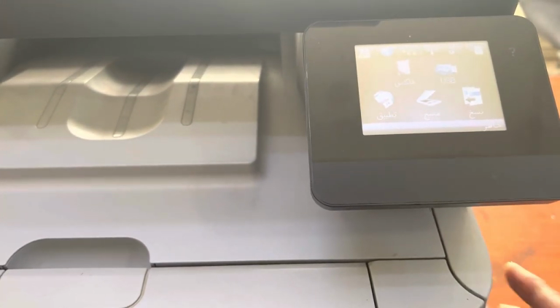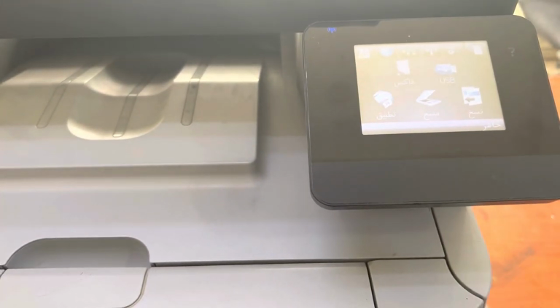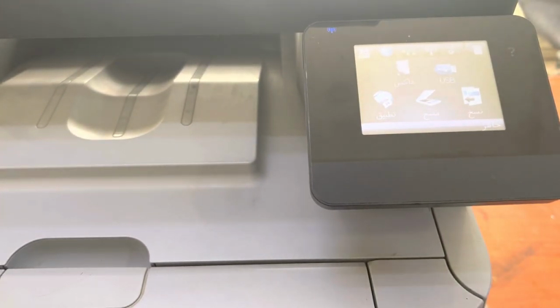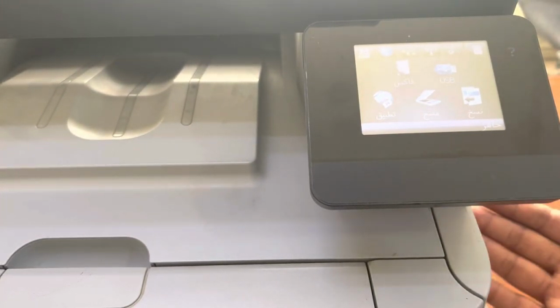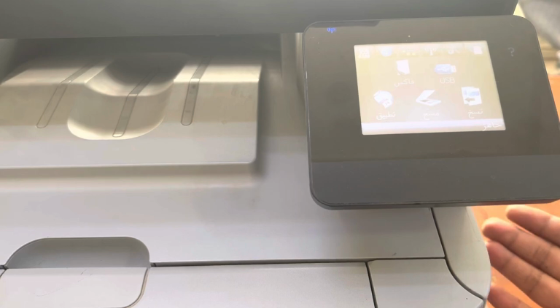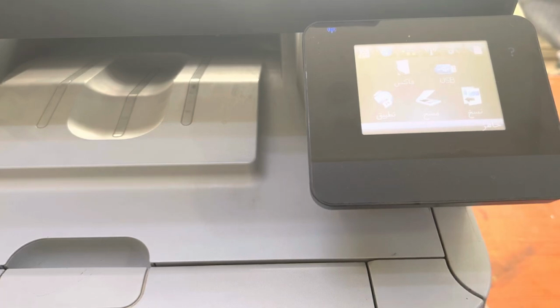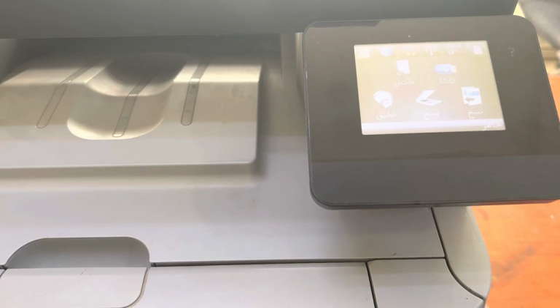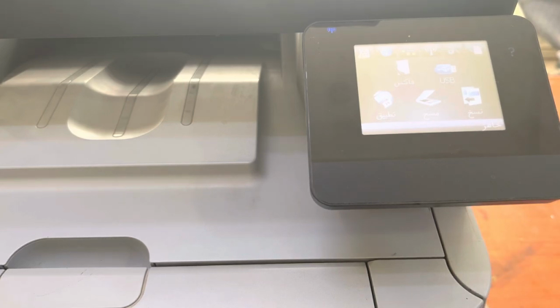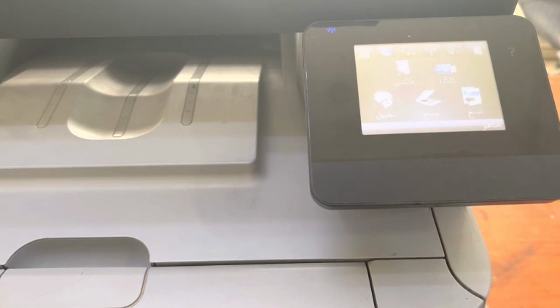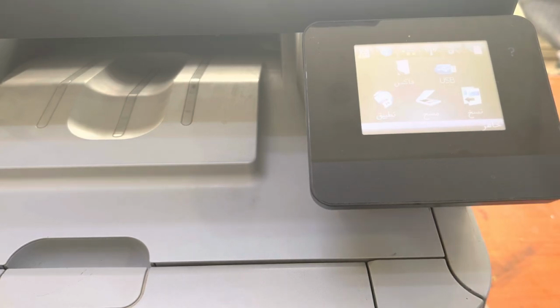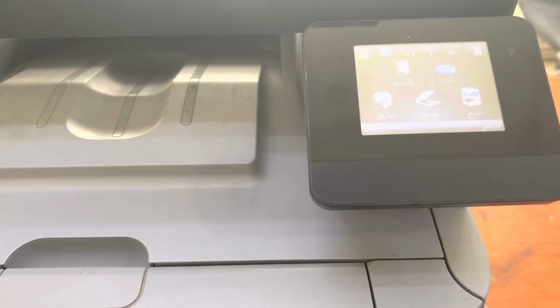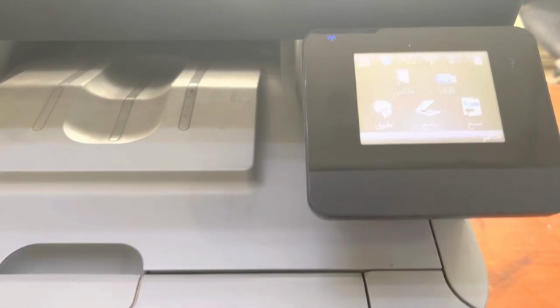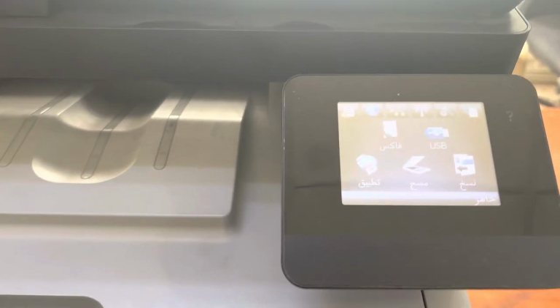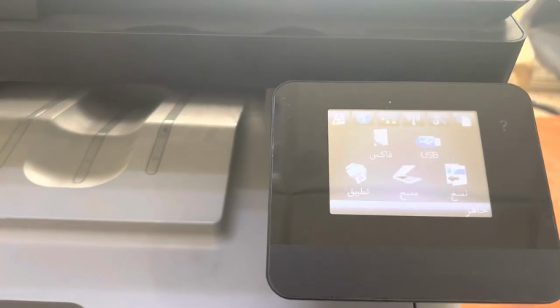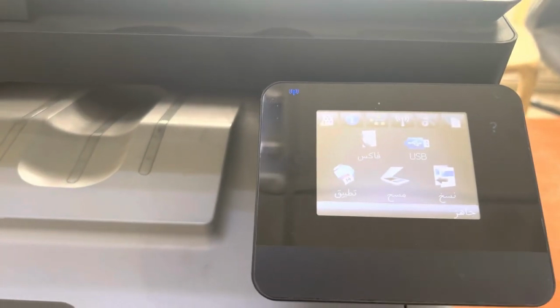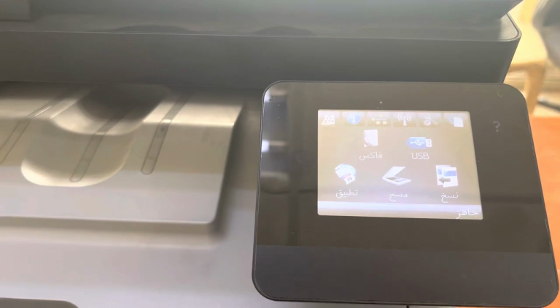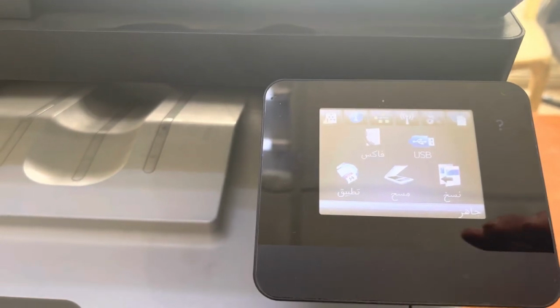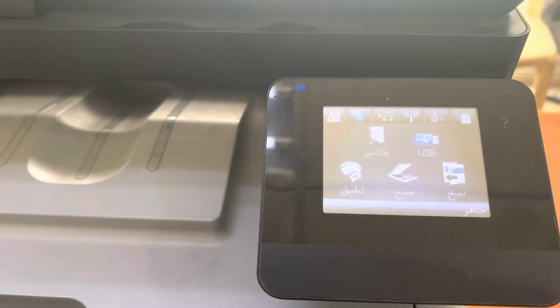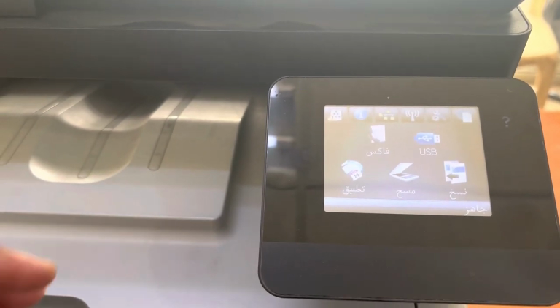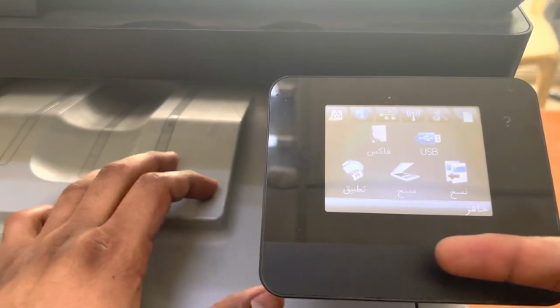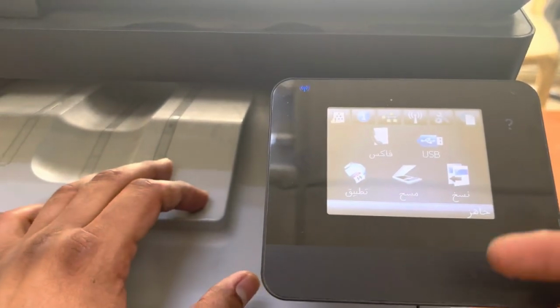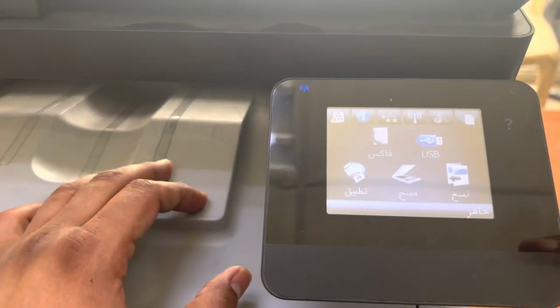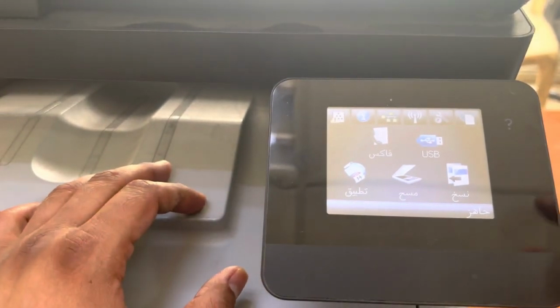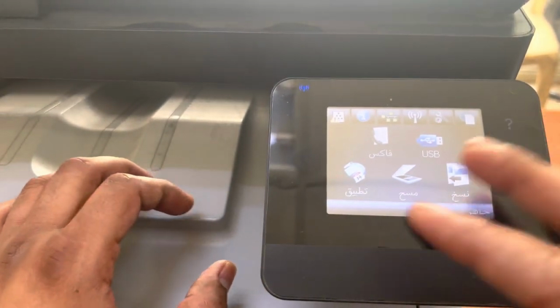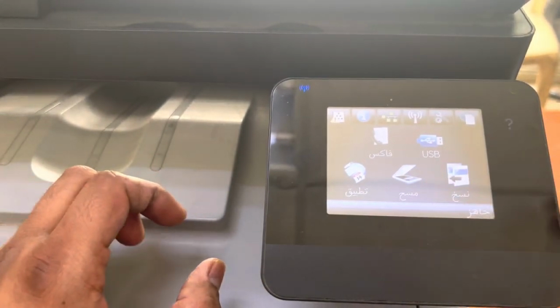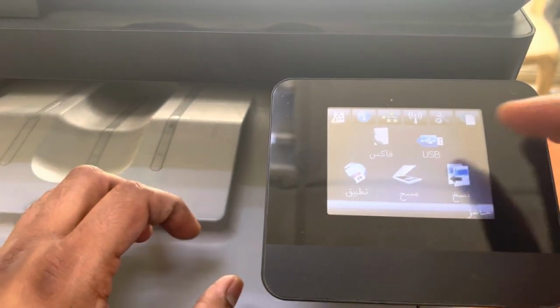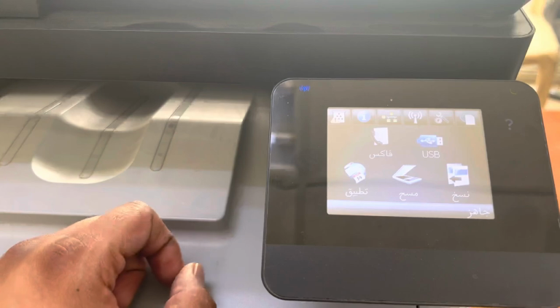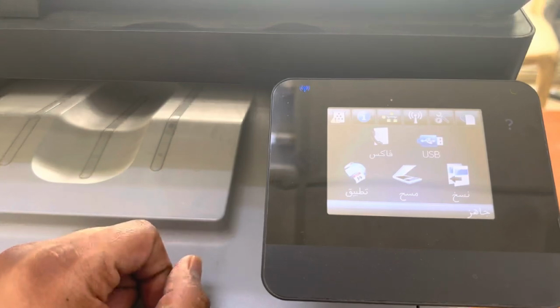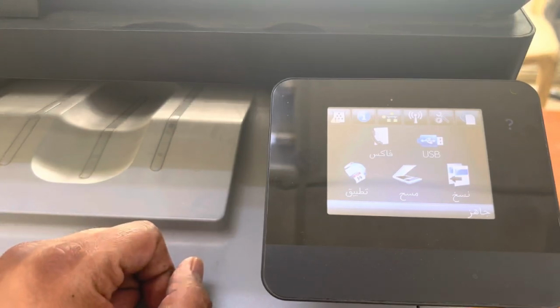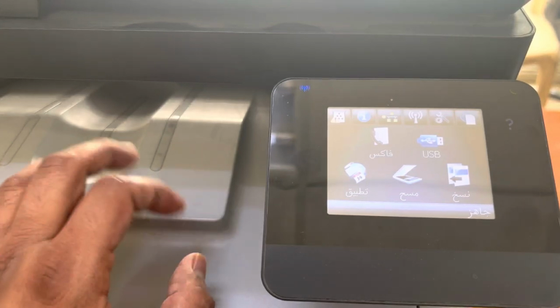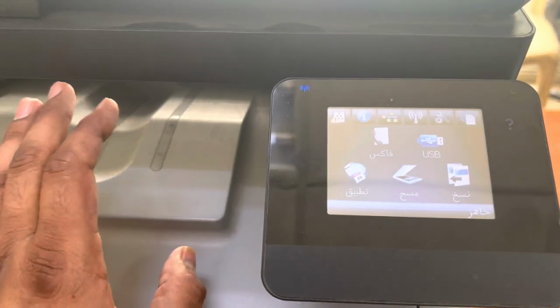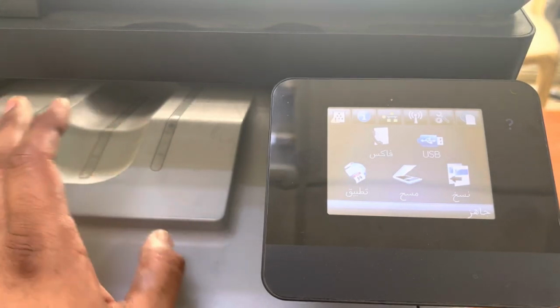If your printer is showing a paper jam error, this is a quick tutorial about how to replace or clean the pickup roller. There are some techniques you have to use. First of all, we have to rotate the pickup roller to a position where we can remove it.